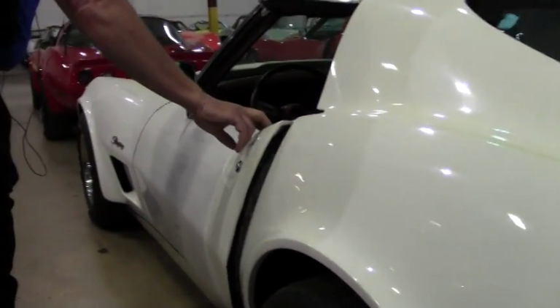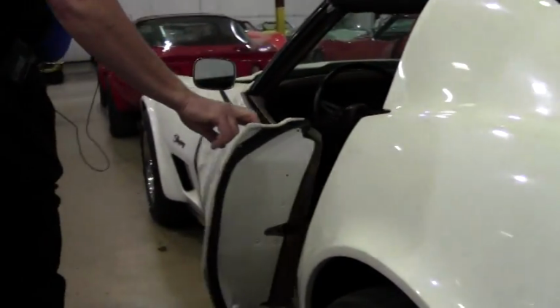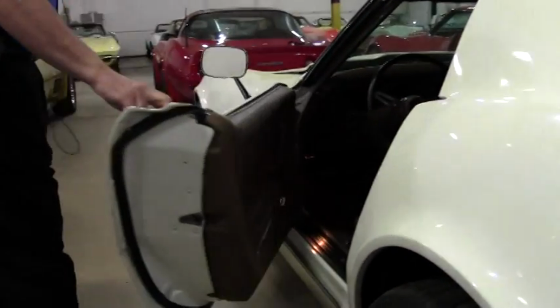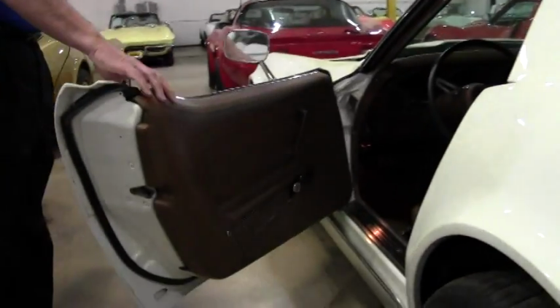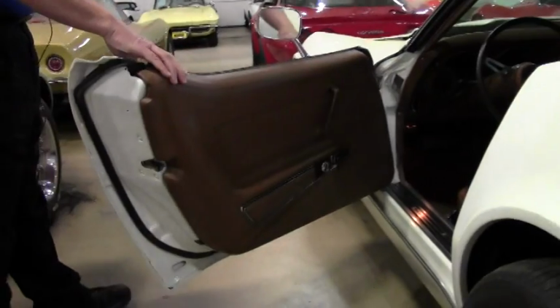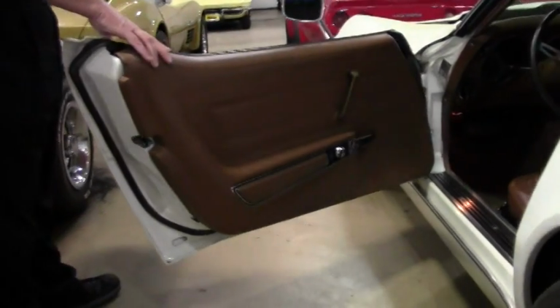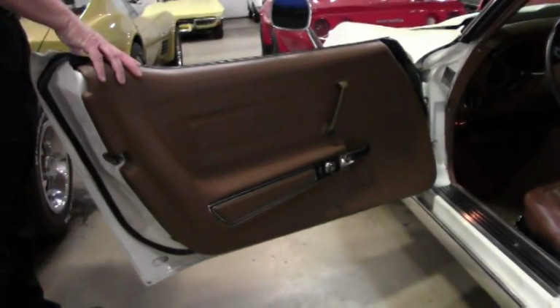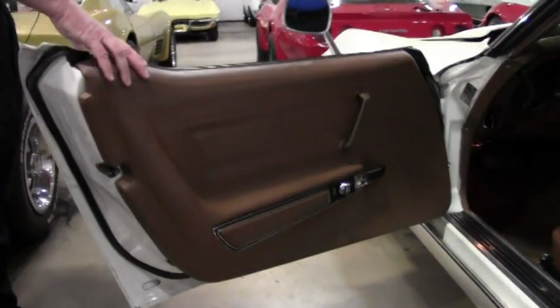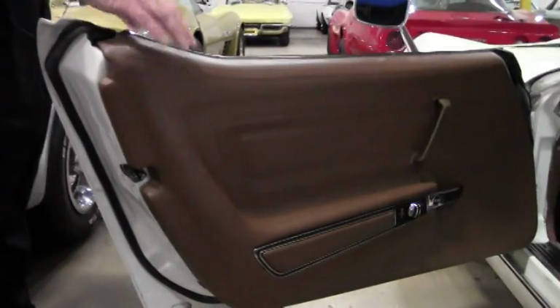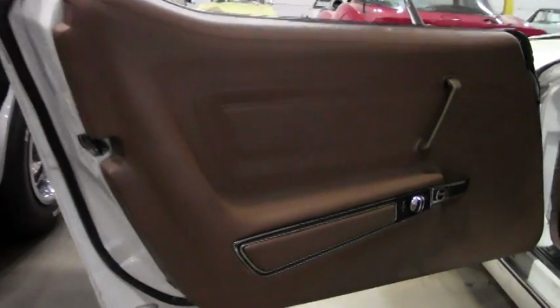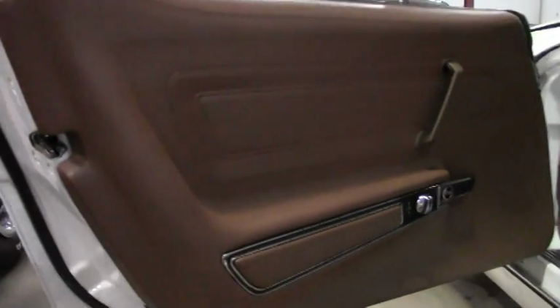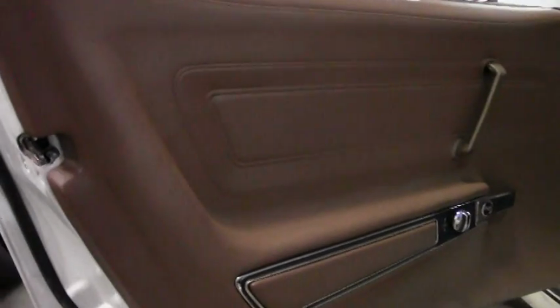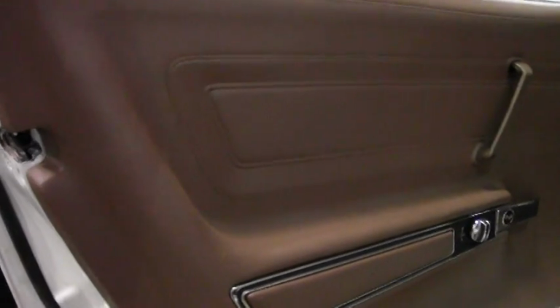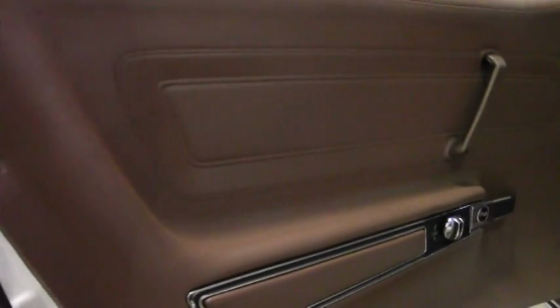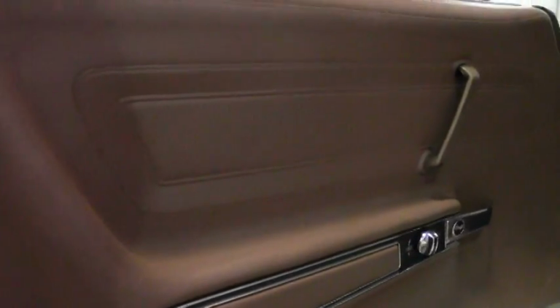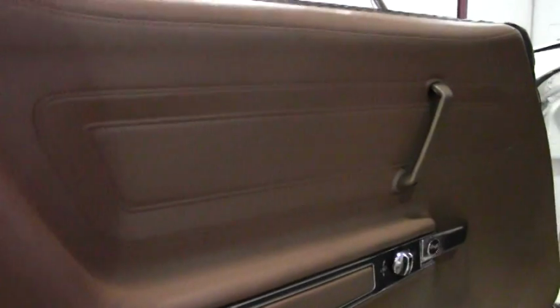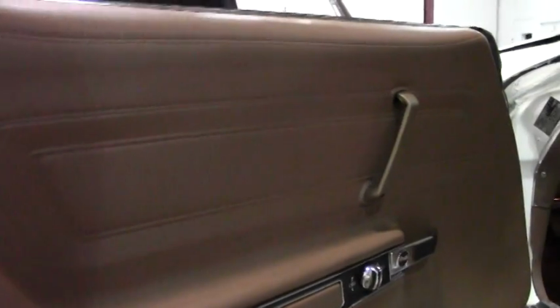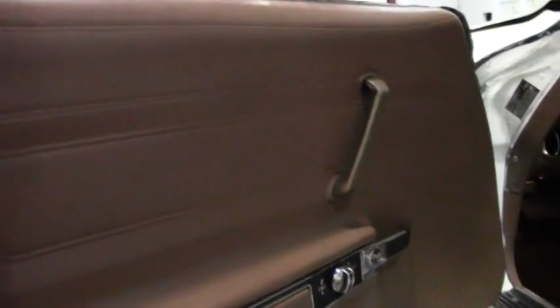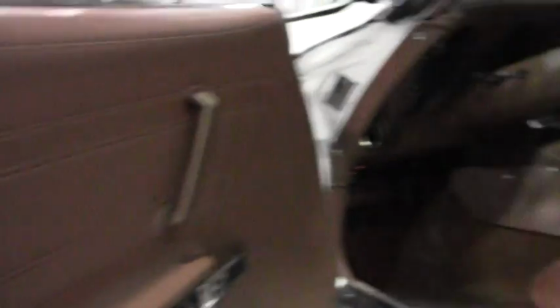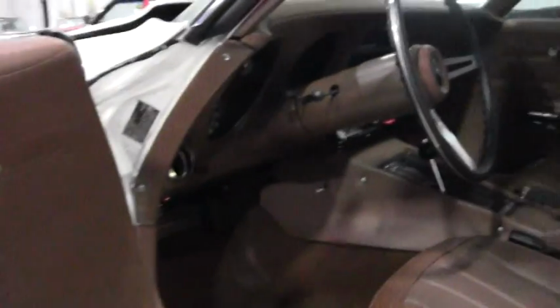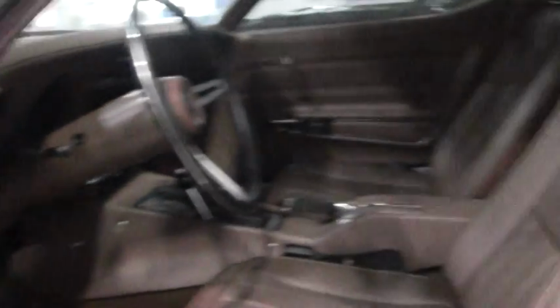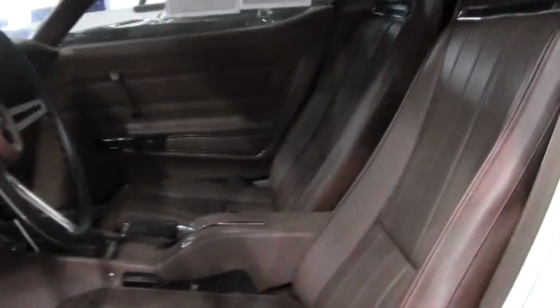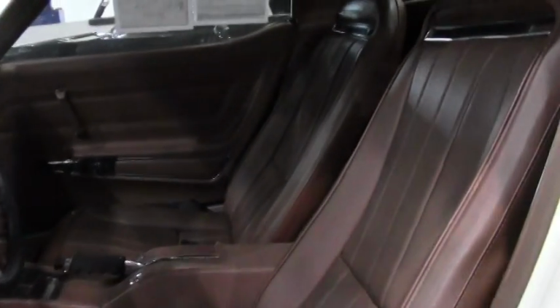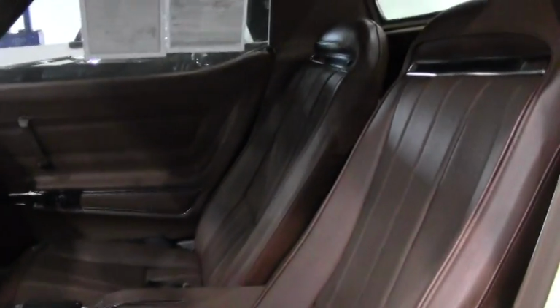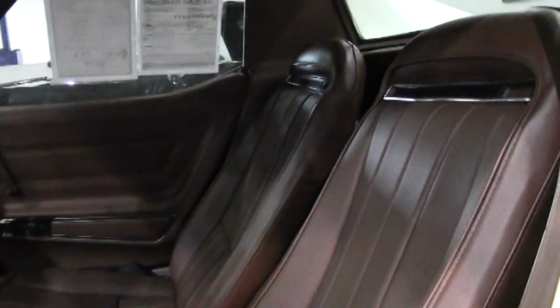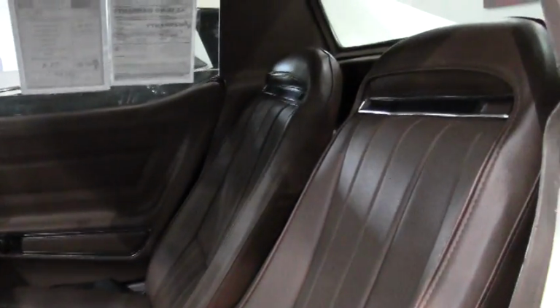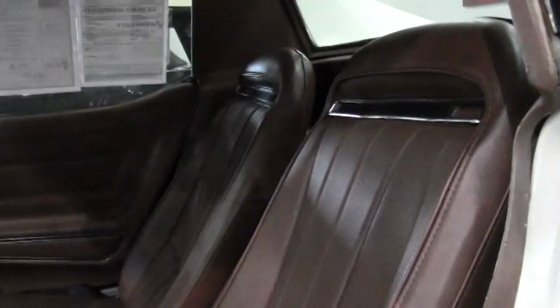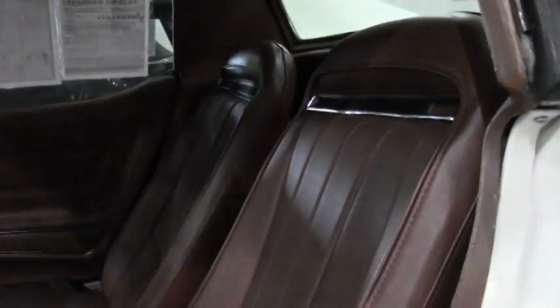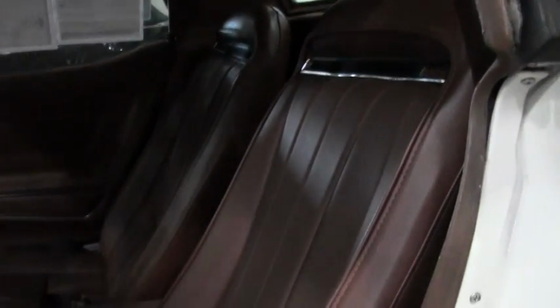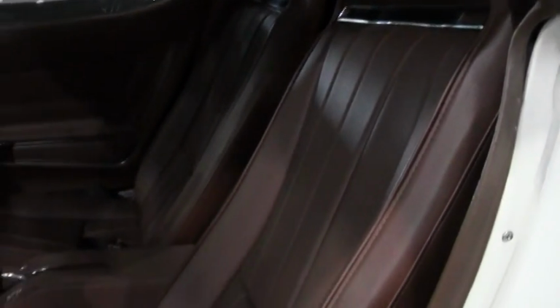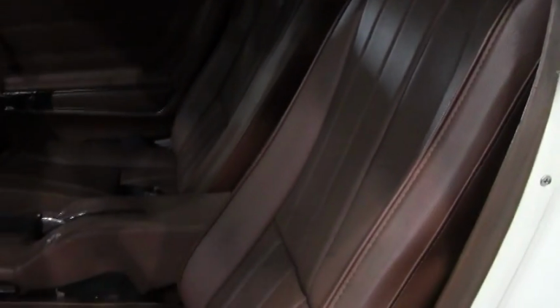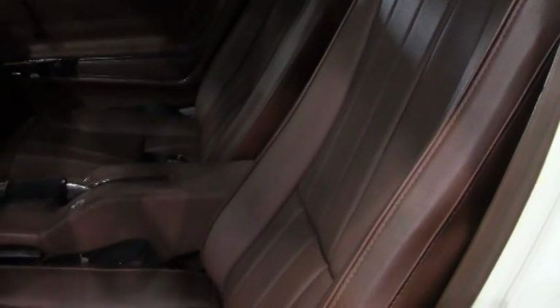Looking into the dark saddle interior, the door panels are in great condition. This would be a gem in anybody's garage.